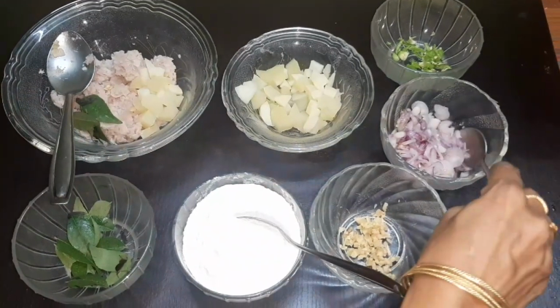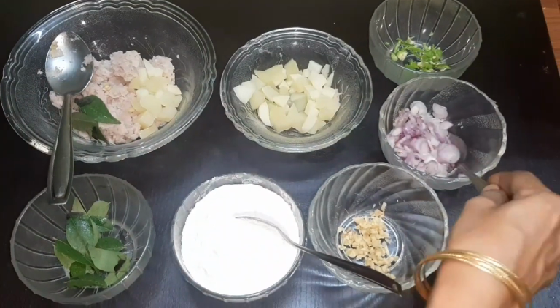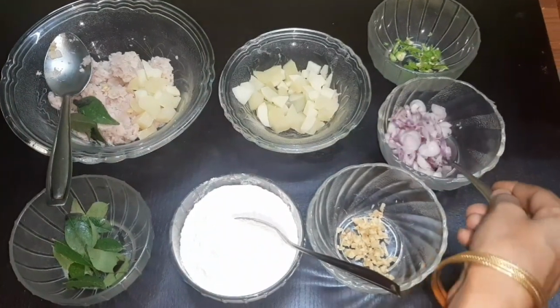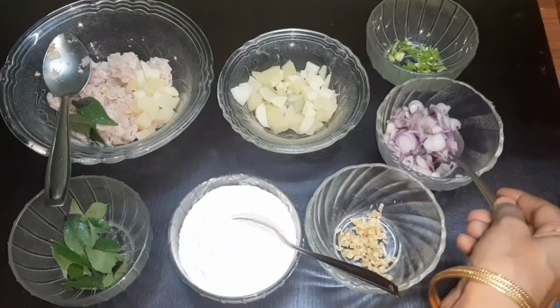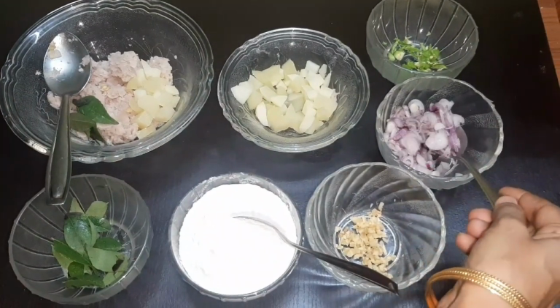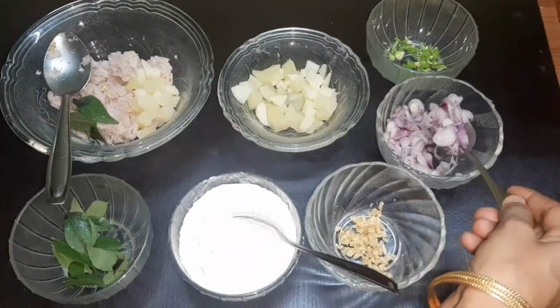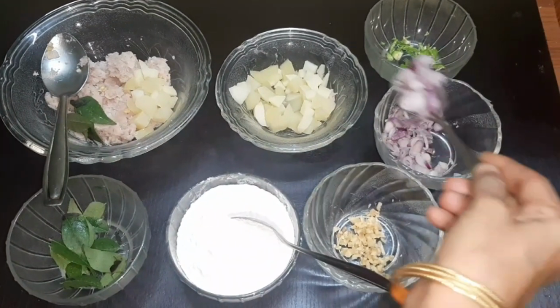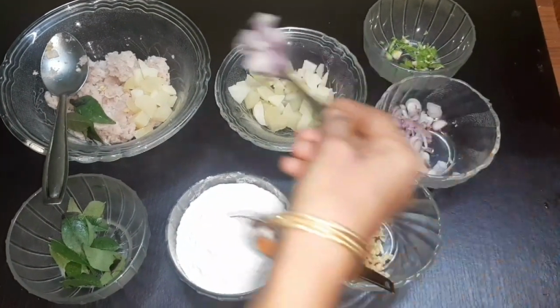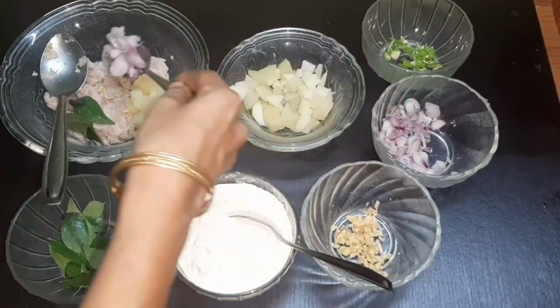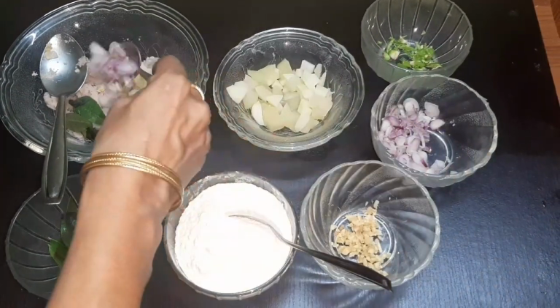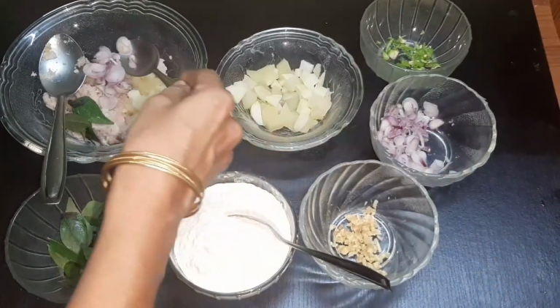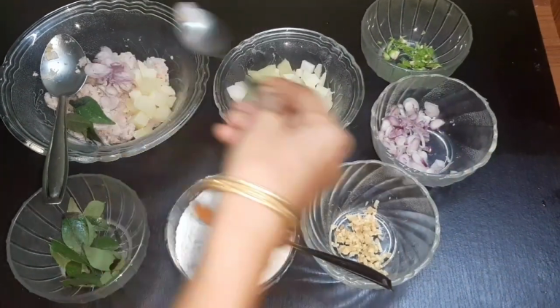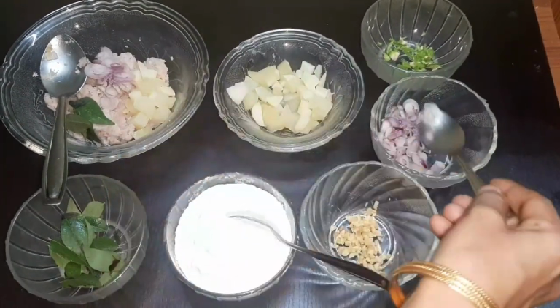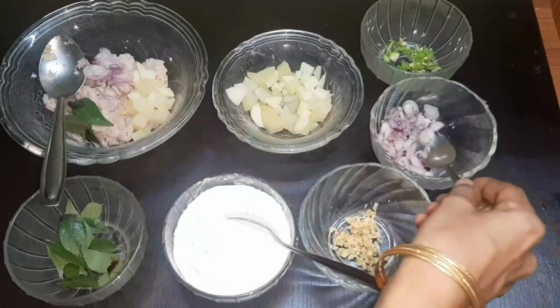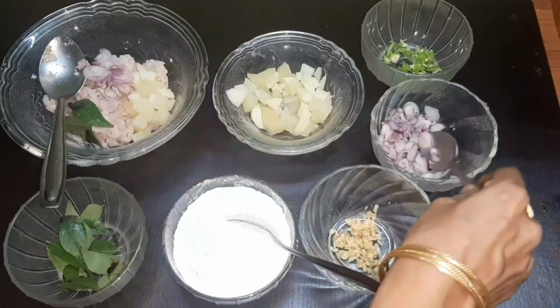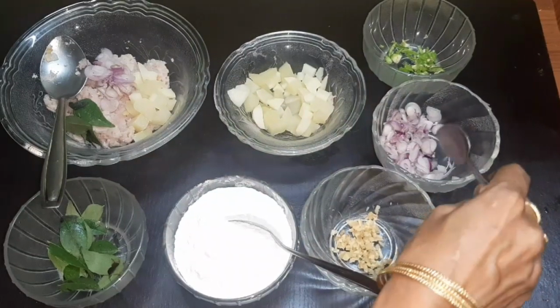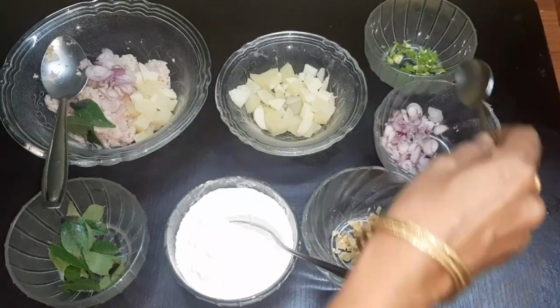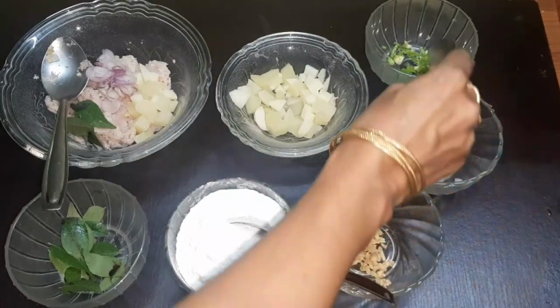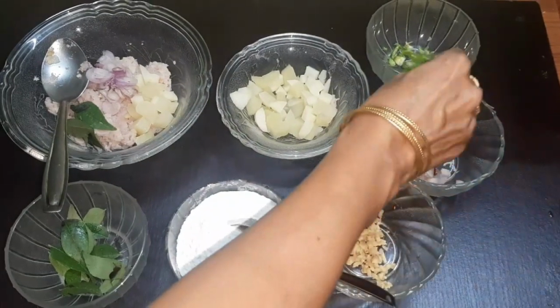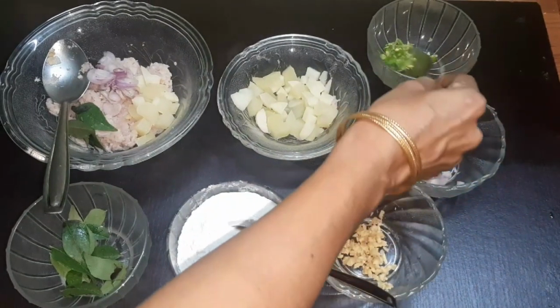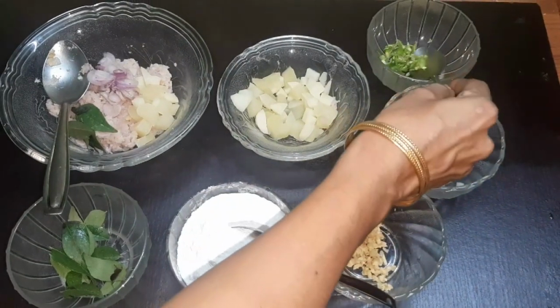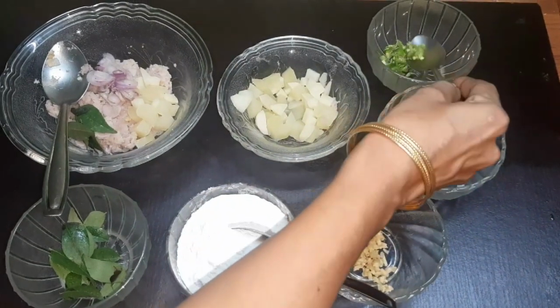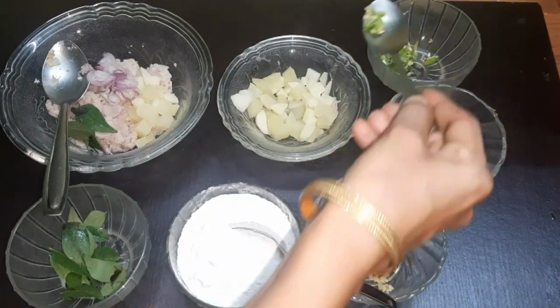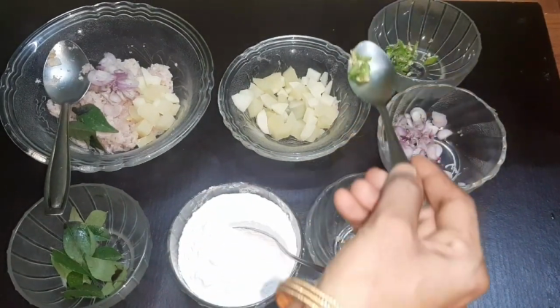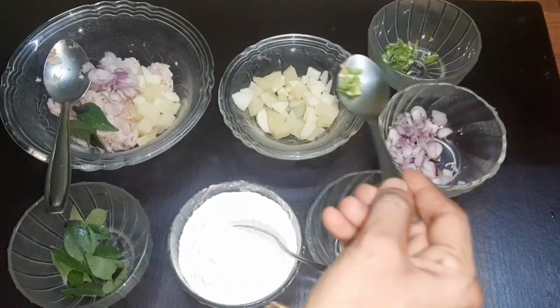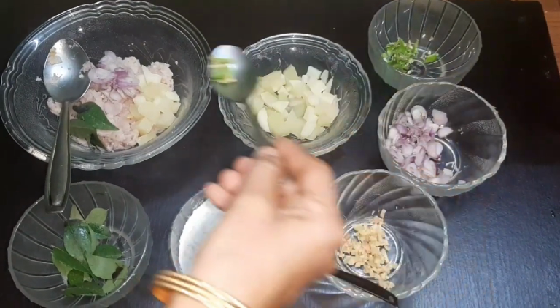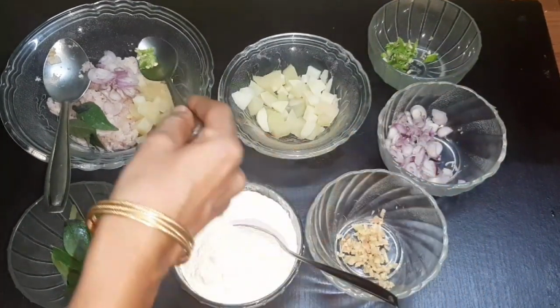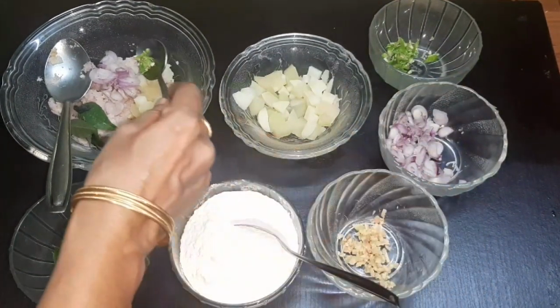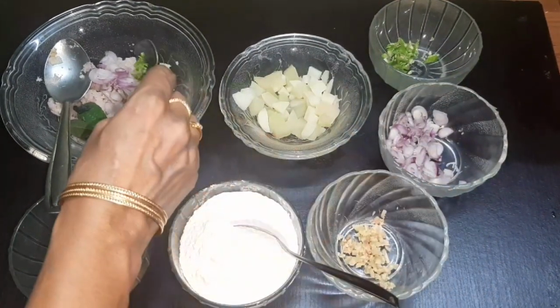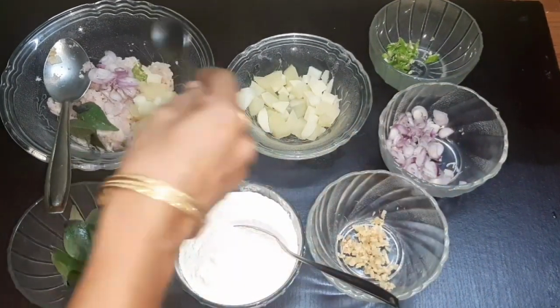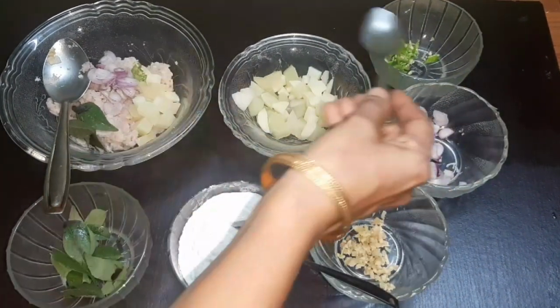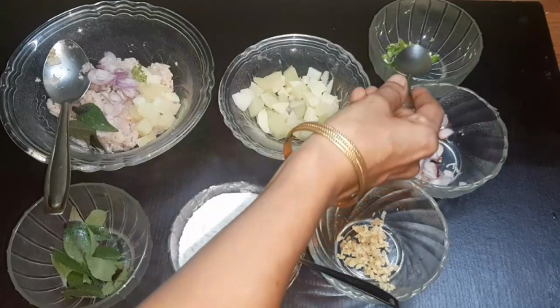Add 2 cups to the bowl. It has a good taste, but it will be like this.